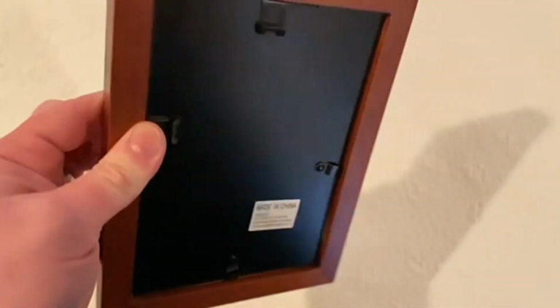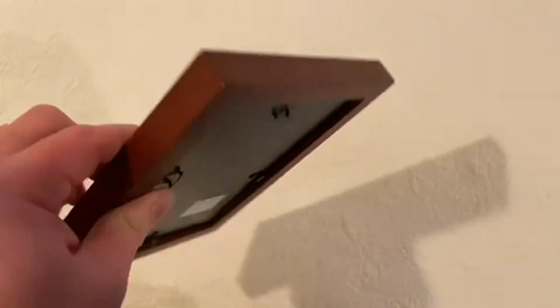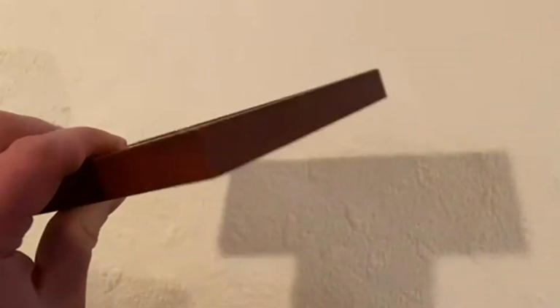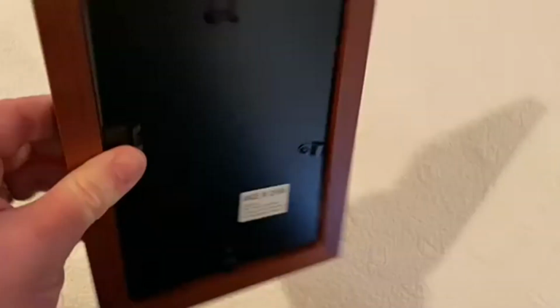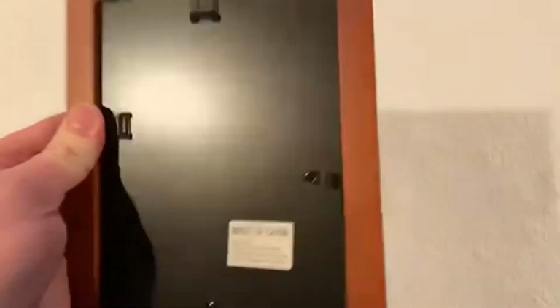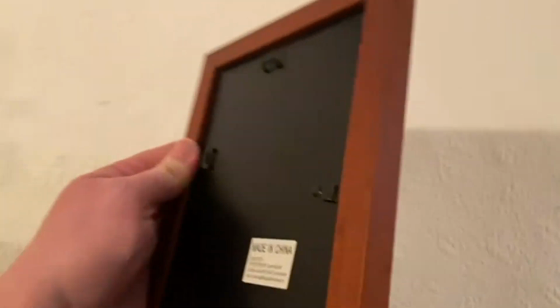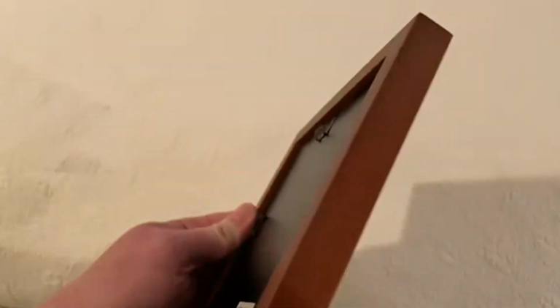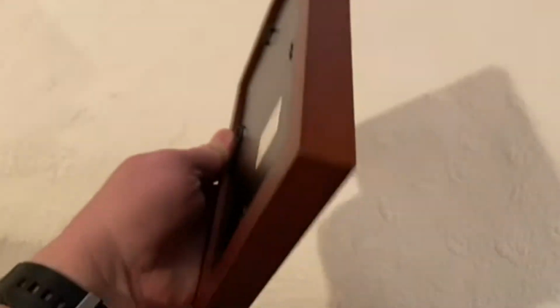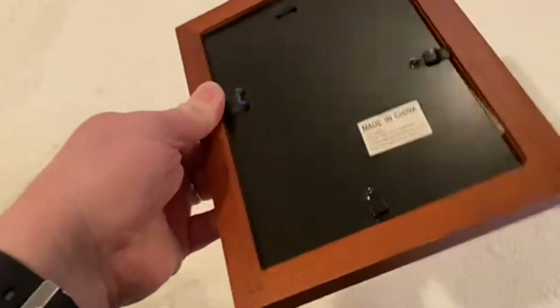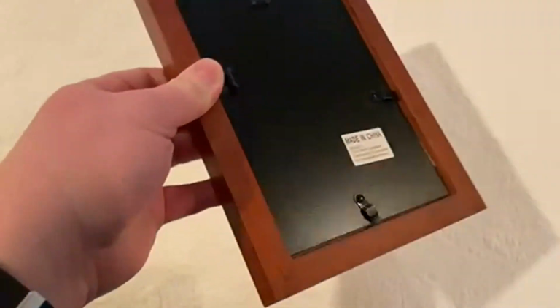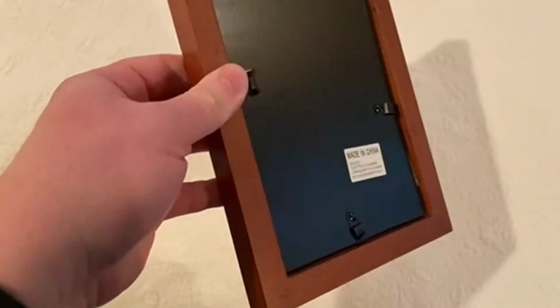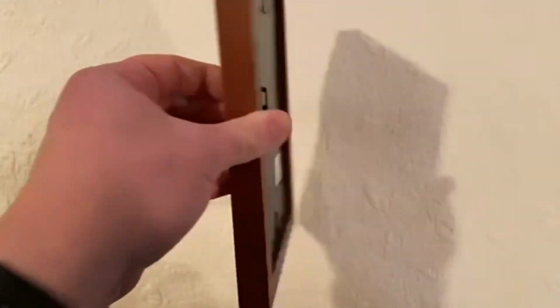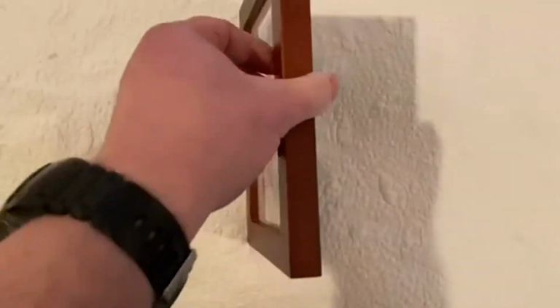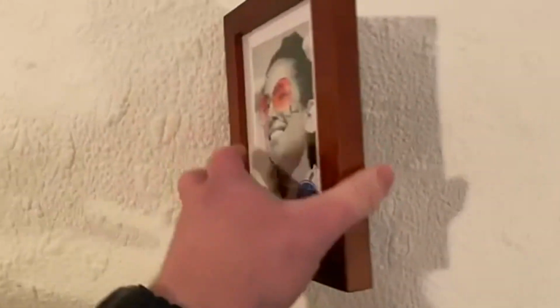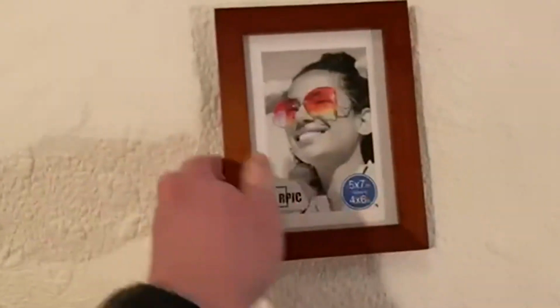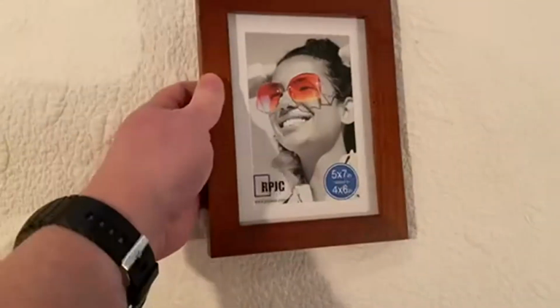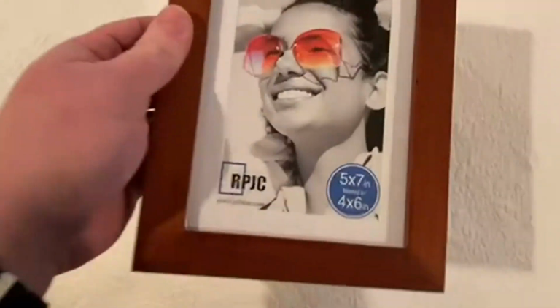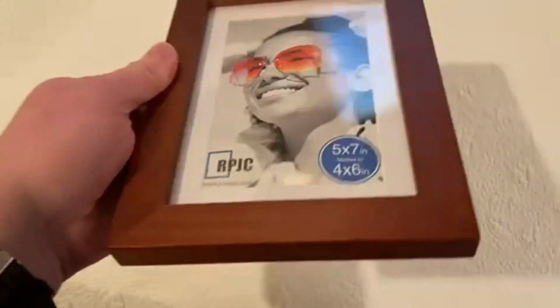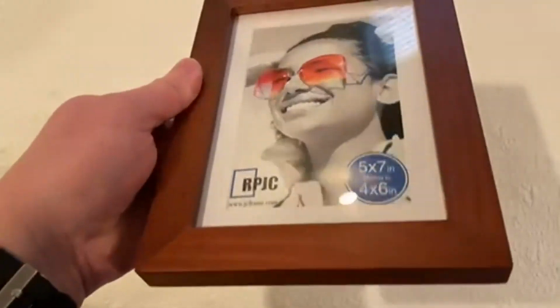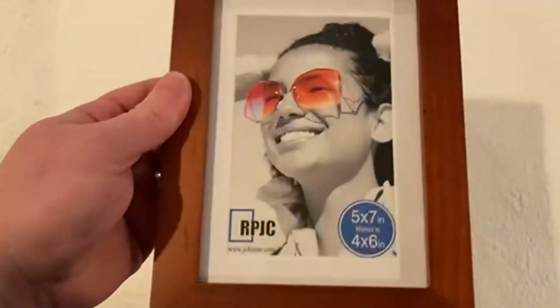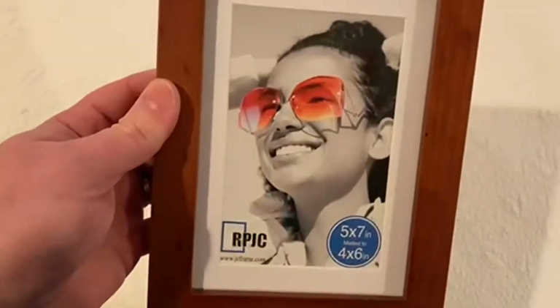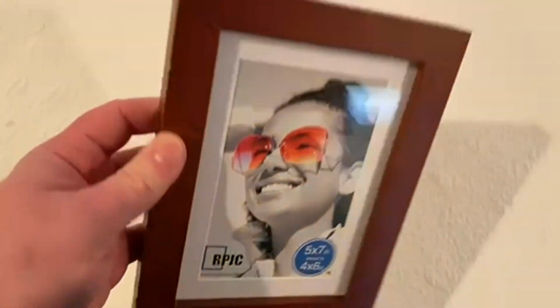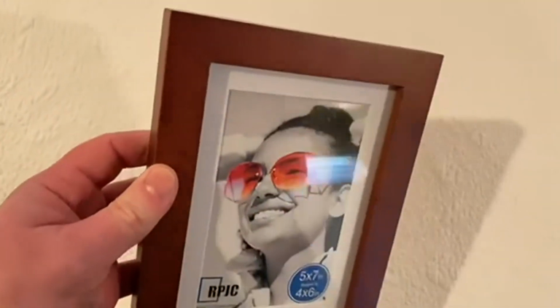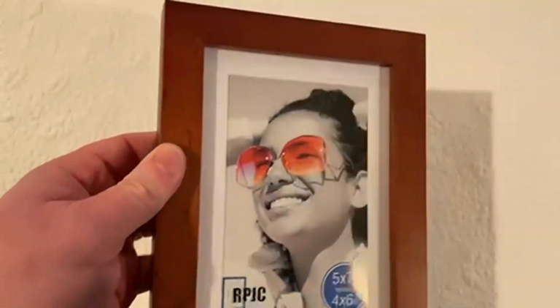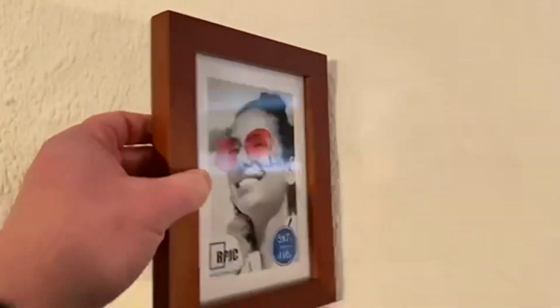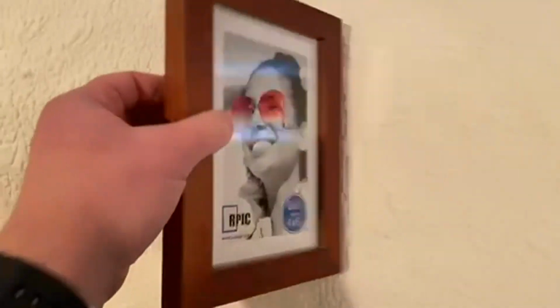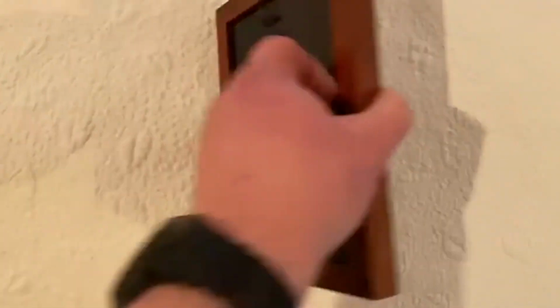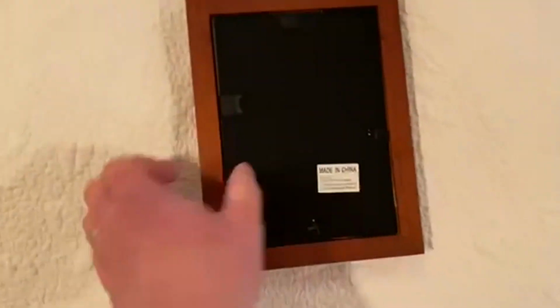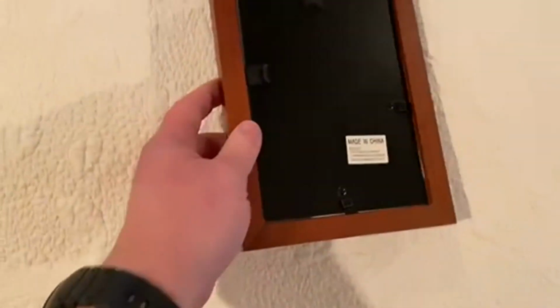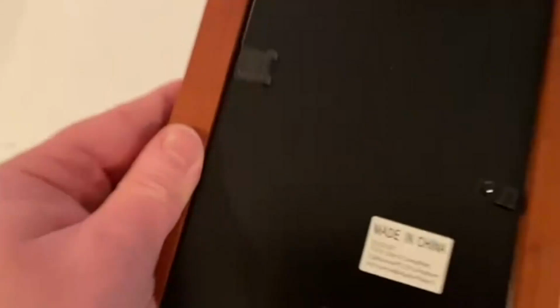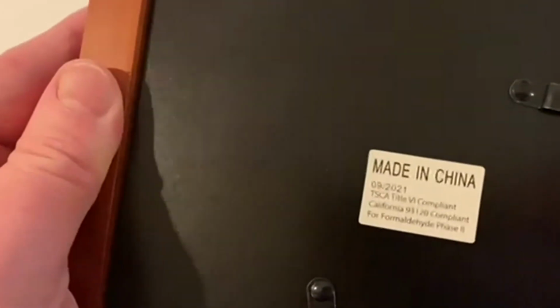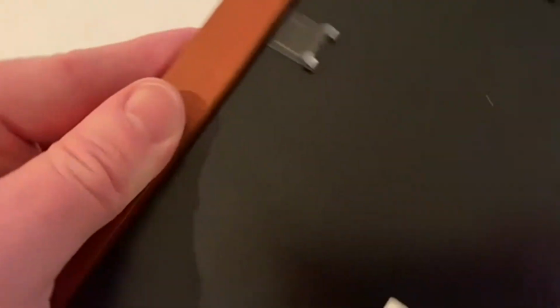Easy to take off the back and put in your picture. It also does come with a slight little mat — you can see the white border around the inside. You can remove that picture and put your own in there, or keep the little mat picture.